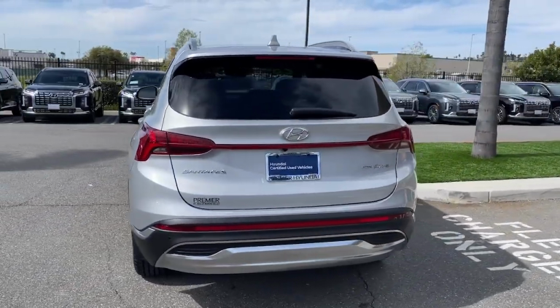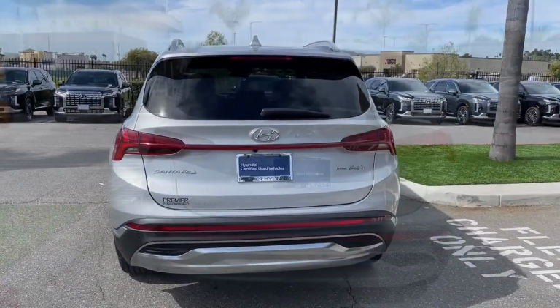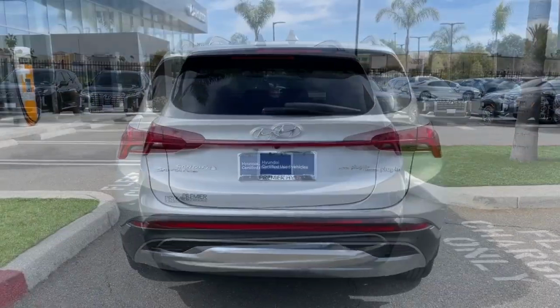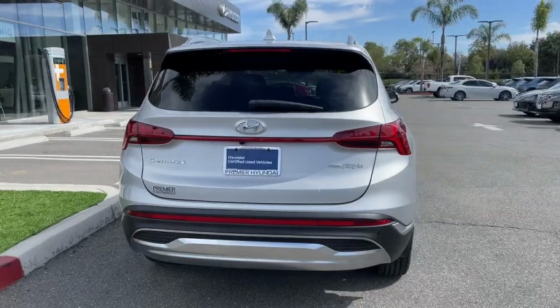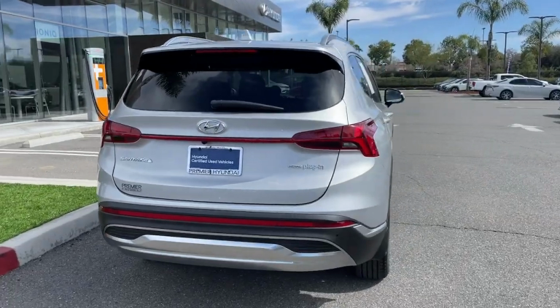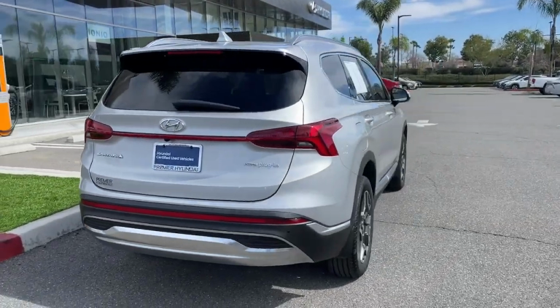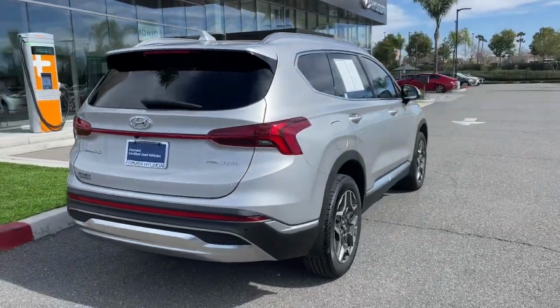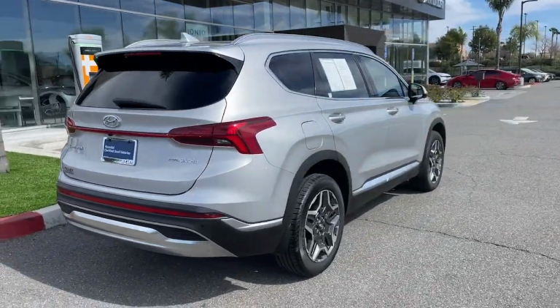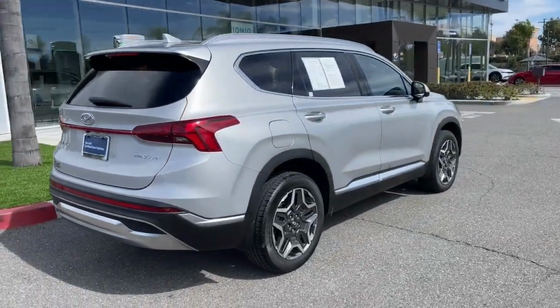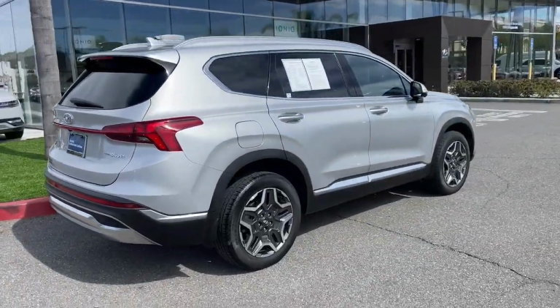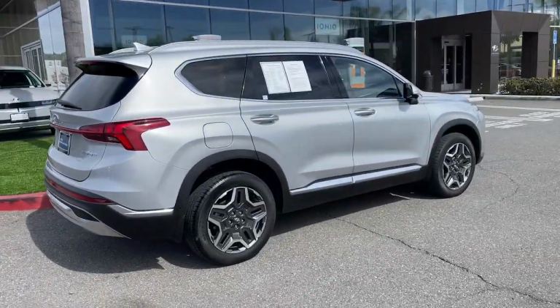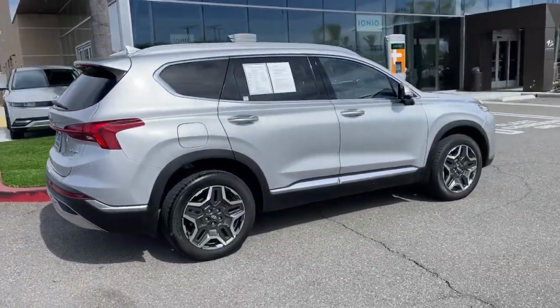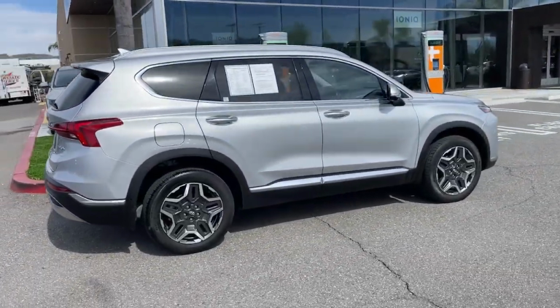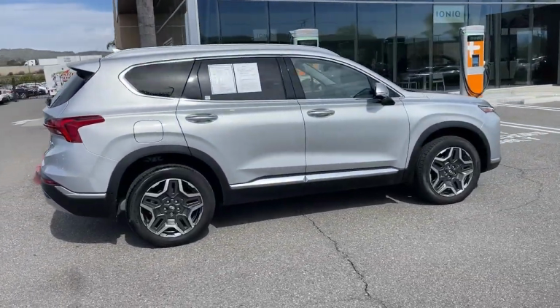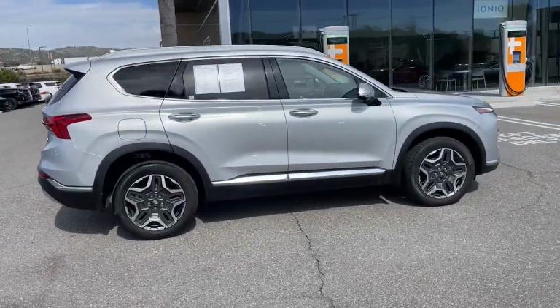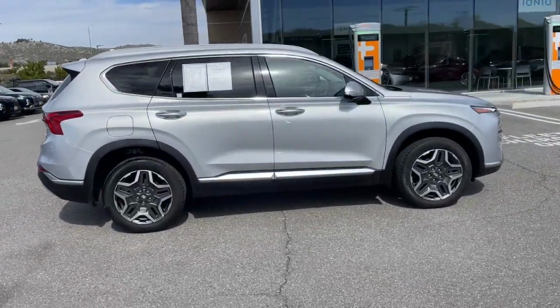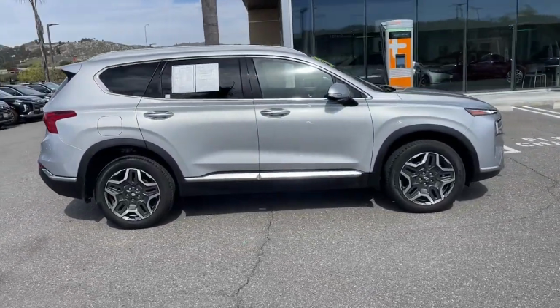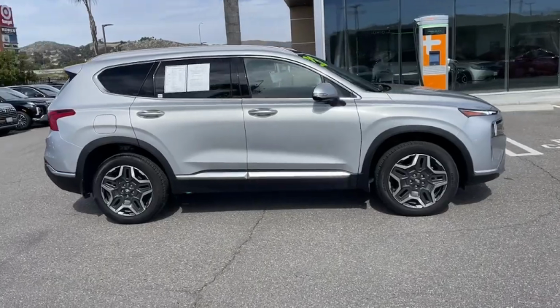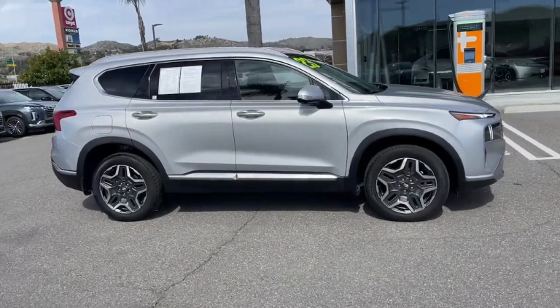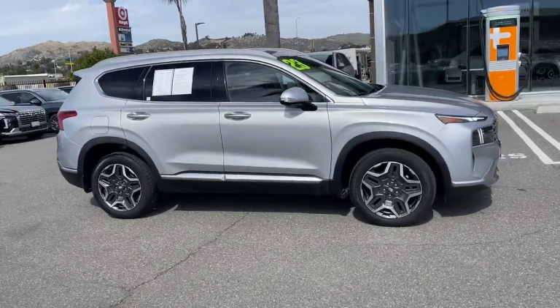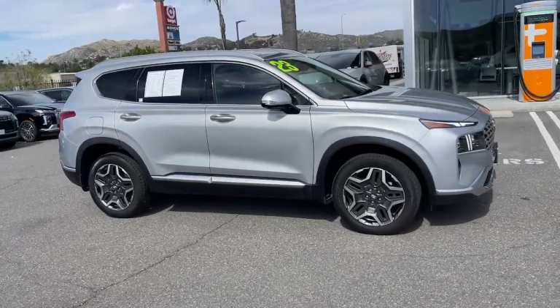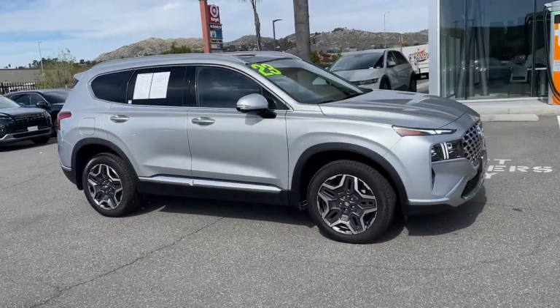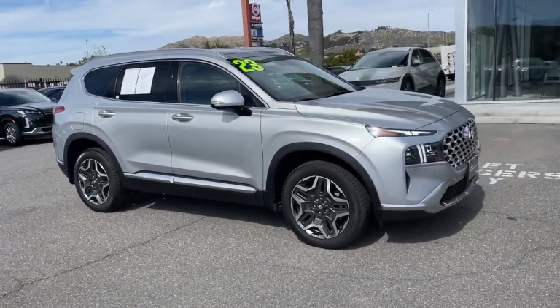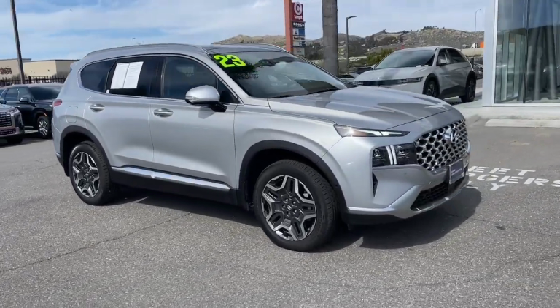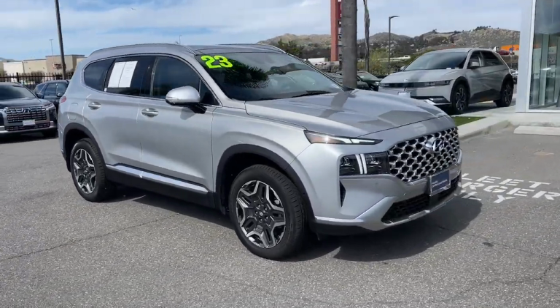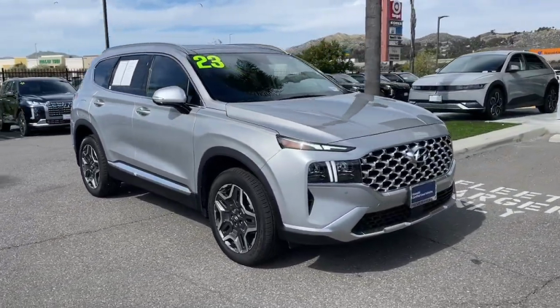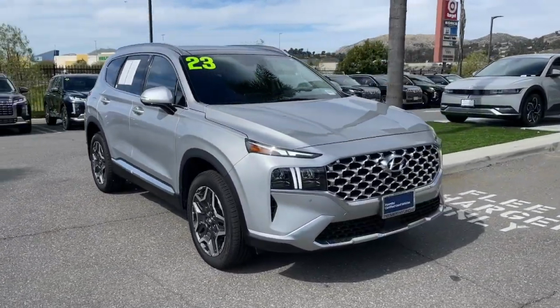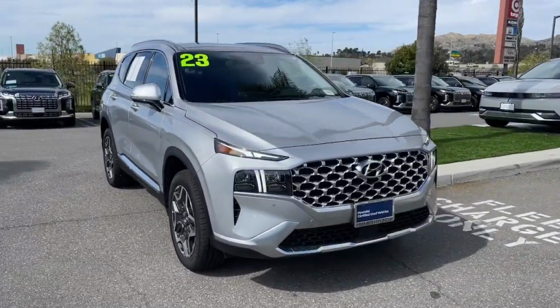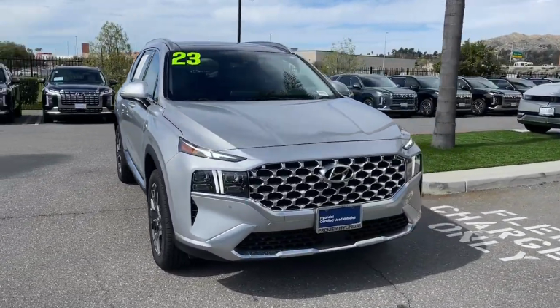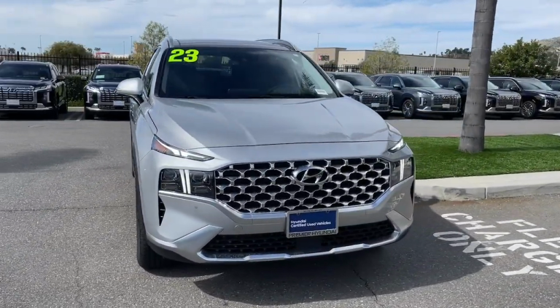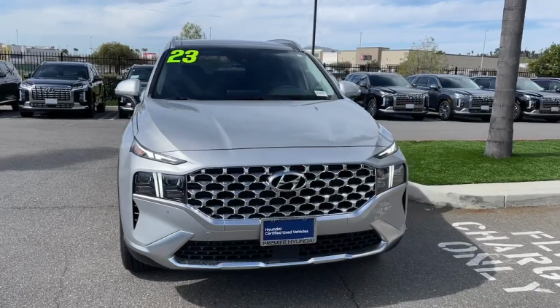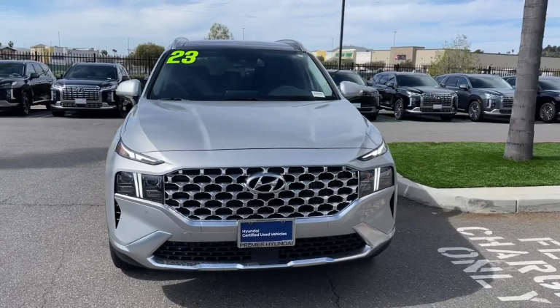Here's a stylish, family-friendly Hyundai Santa Fe with bold modern looks, standard infotainment, and the latest safety features. This spacious, versatile mid-sized crossover infuses every drive with comfort and confidence.